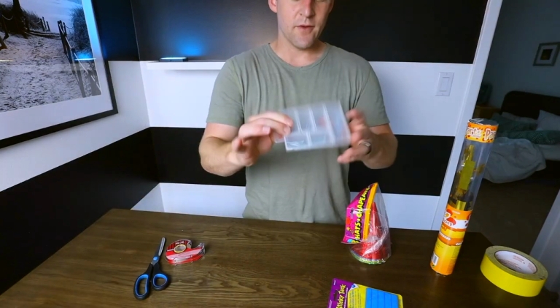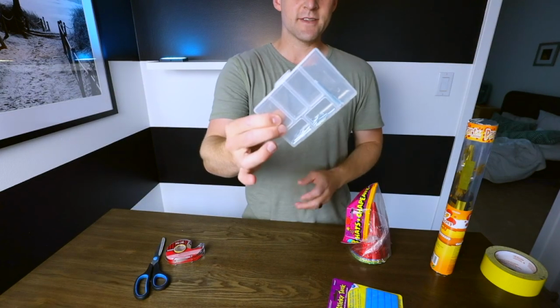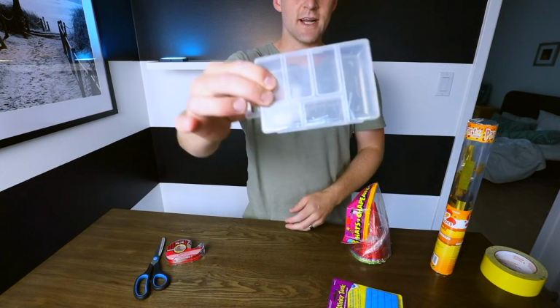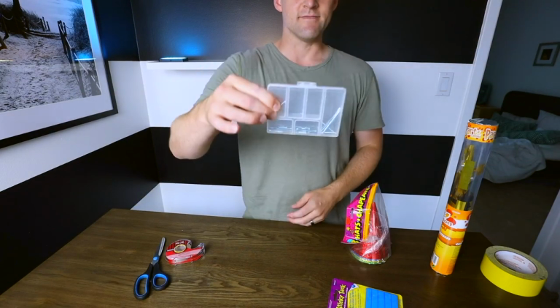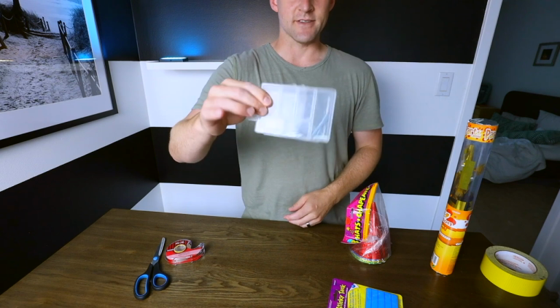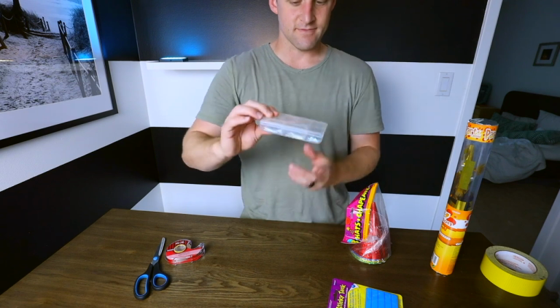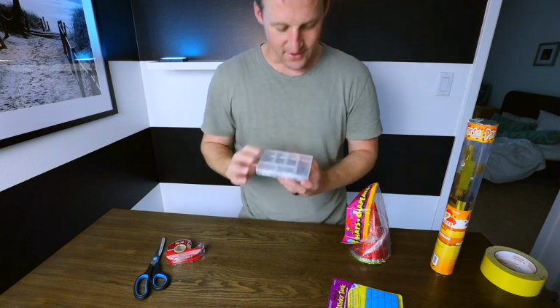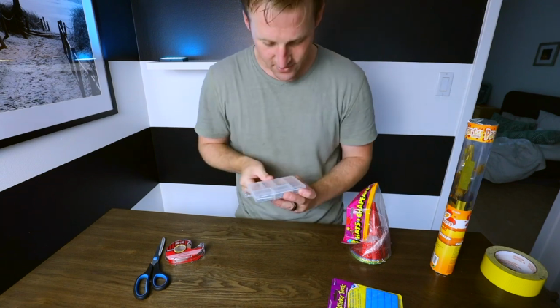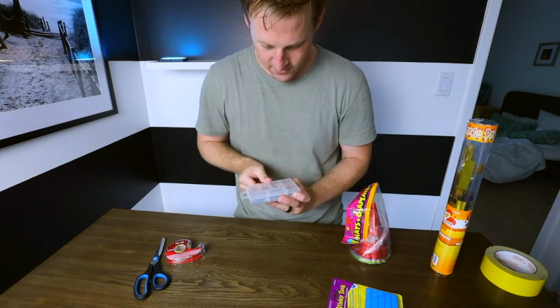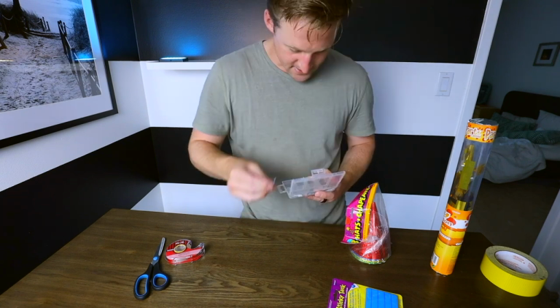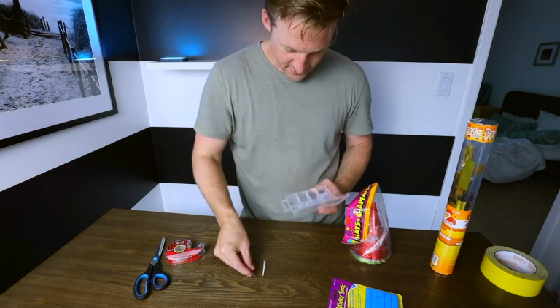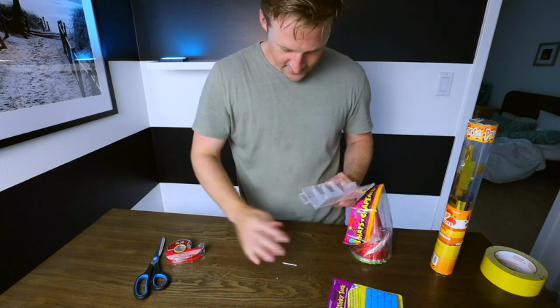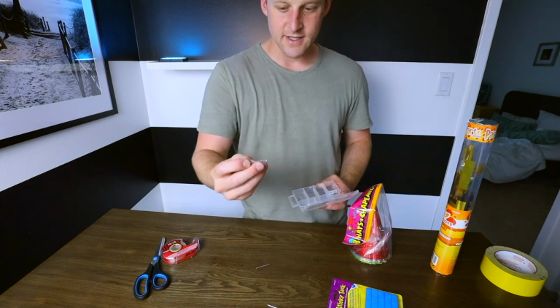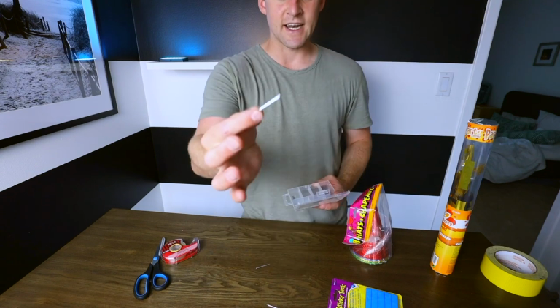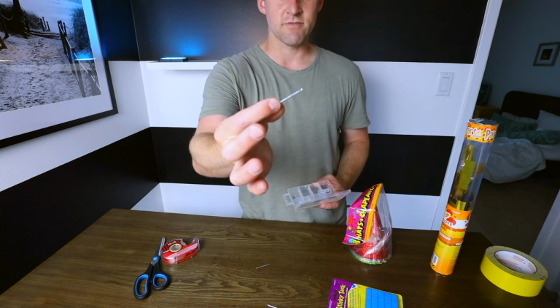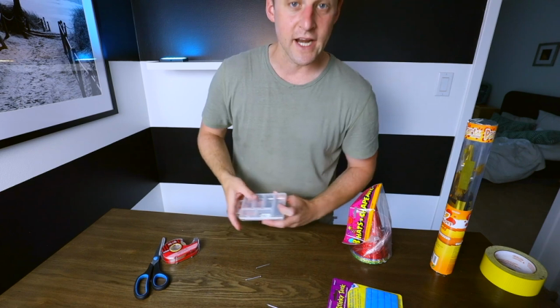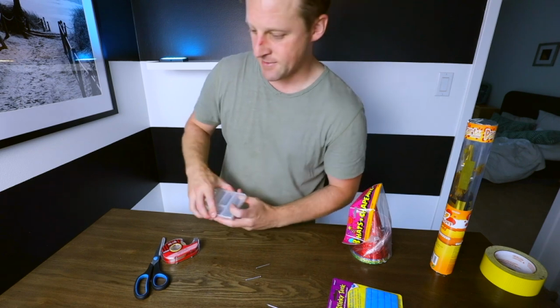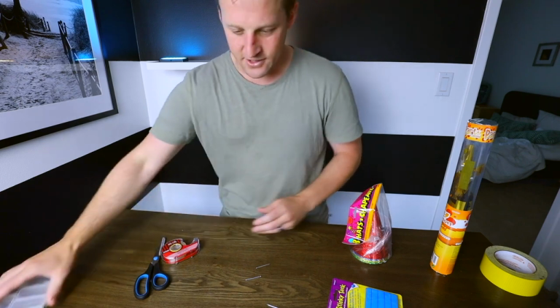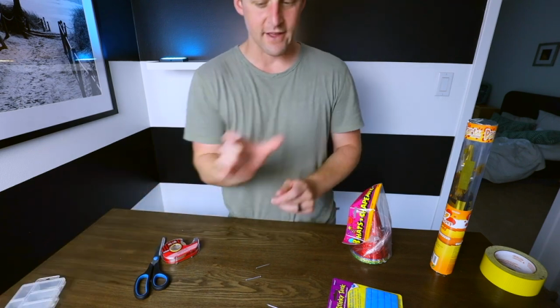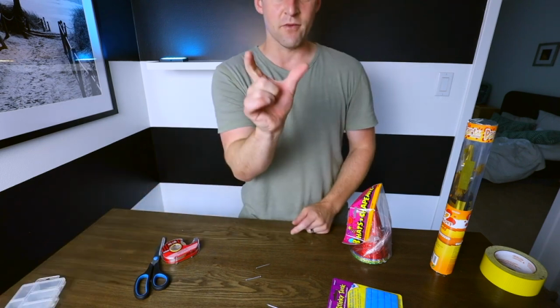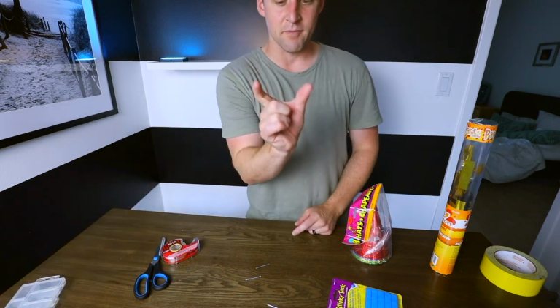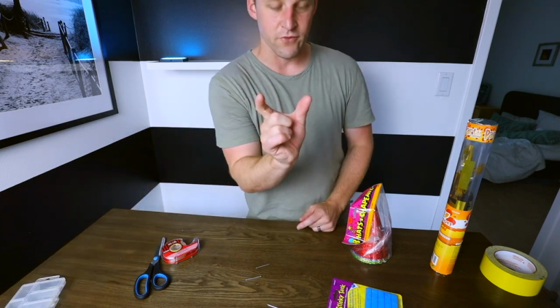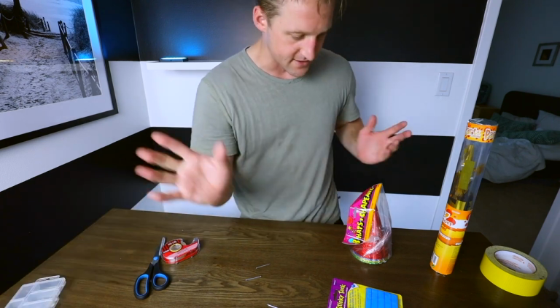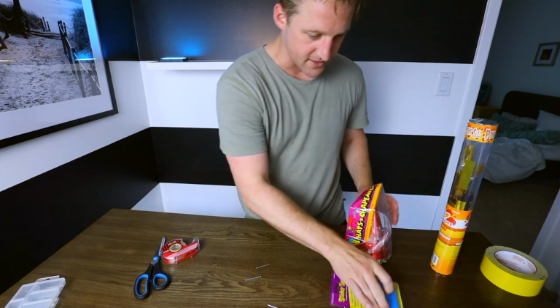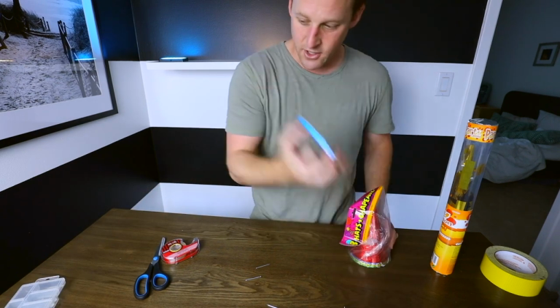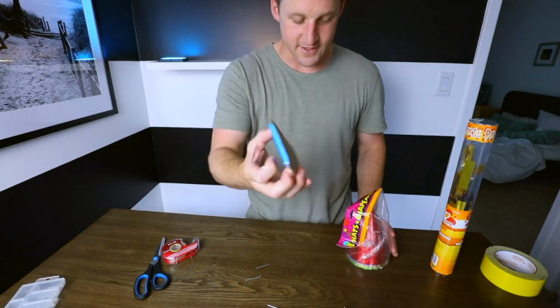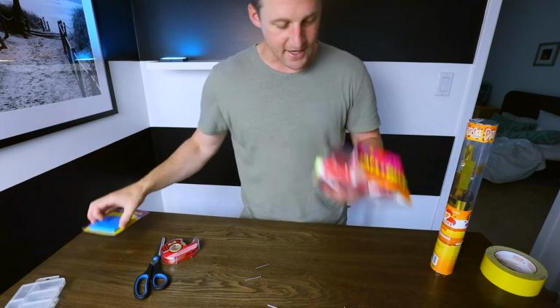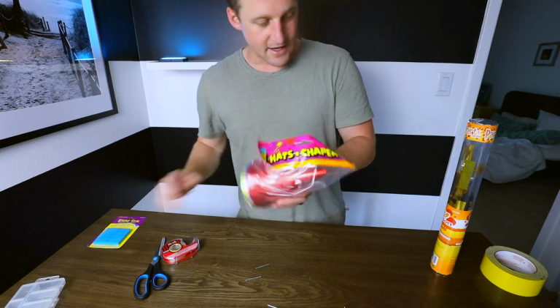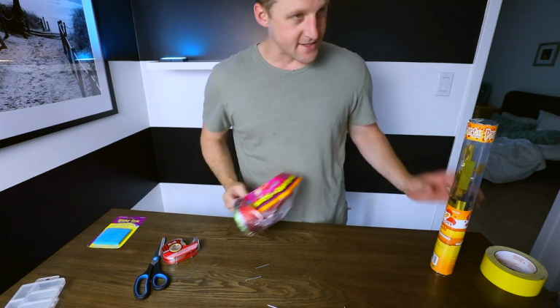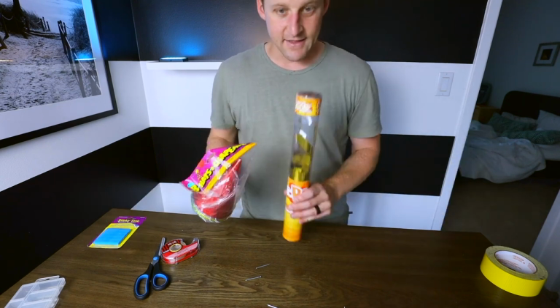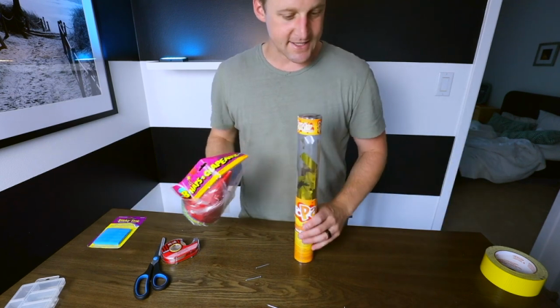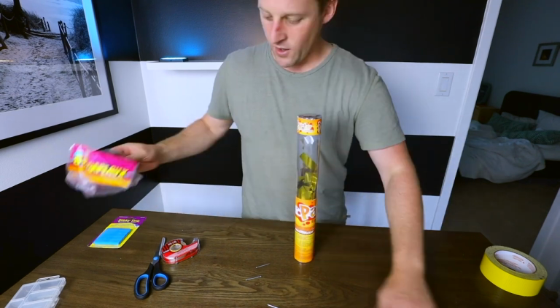We're going to need some tiny little nails — you can get these at the dollar store. Get something that's like an inch, it really doesn't matter, just not a big roofing nail. That's all that matters. You're going to need a sticky tack, and this, and this. That's step one.